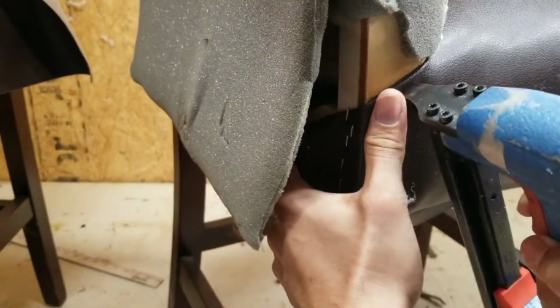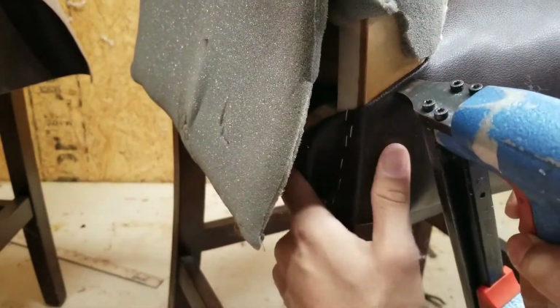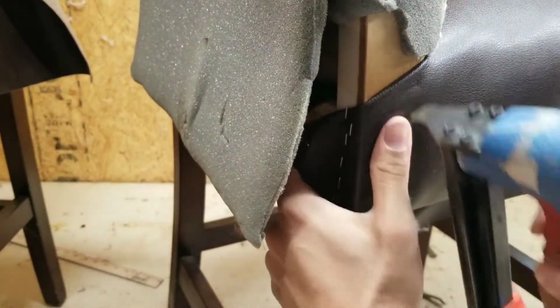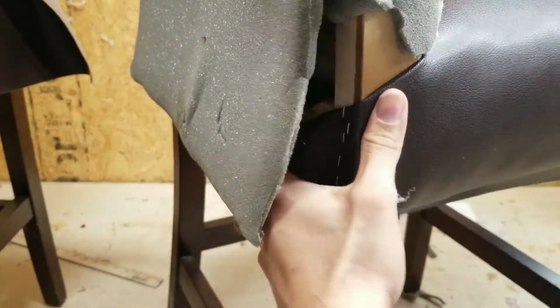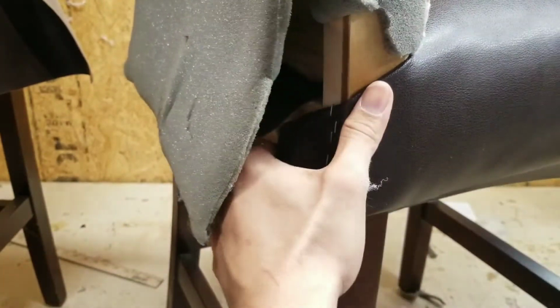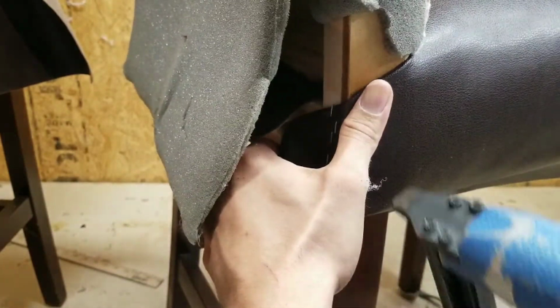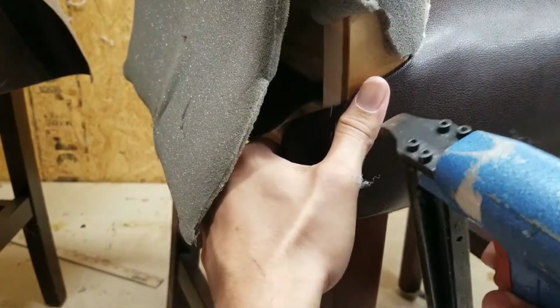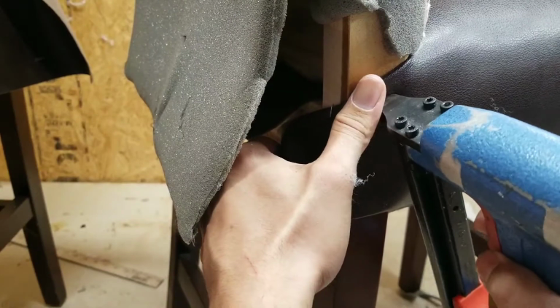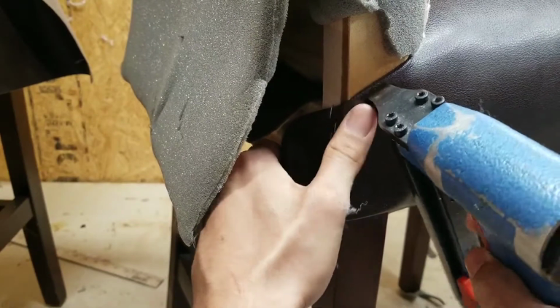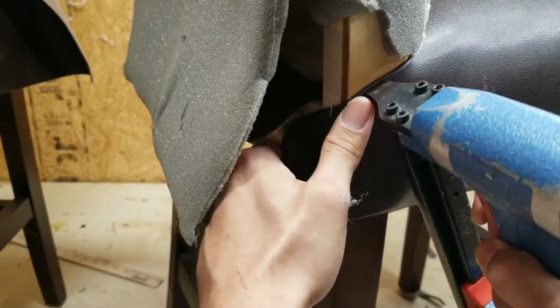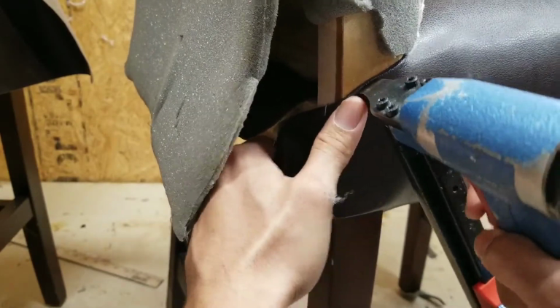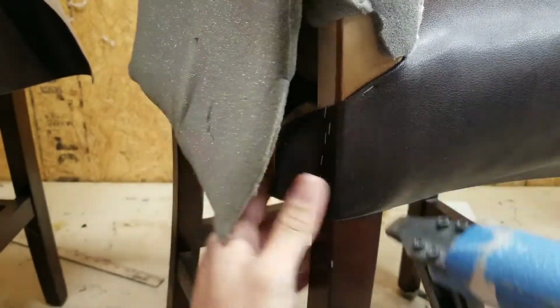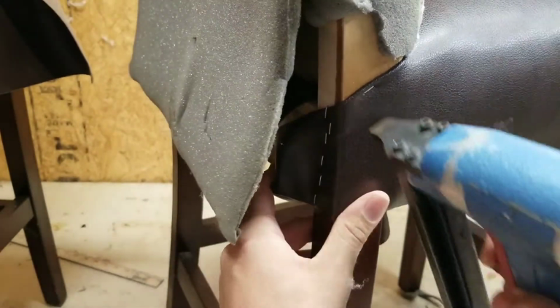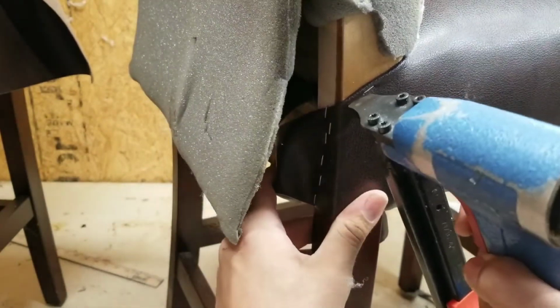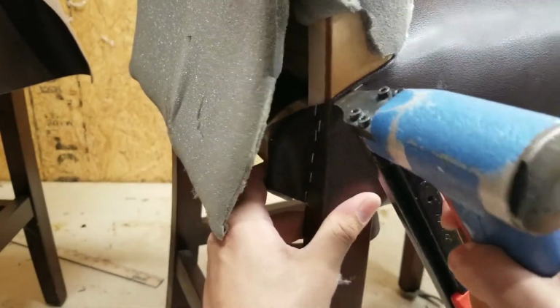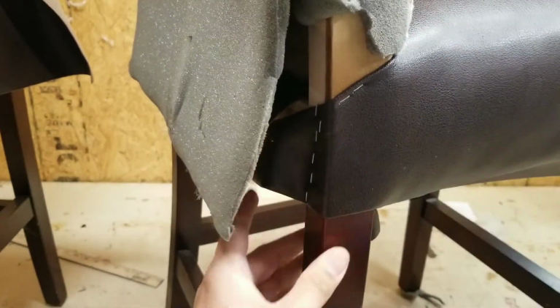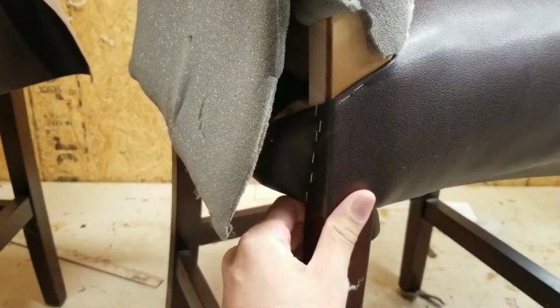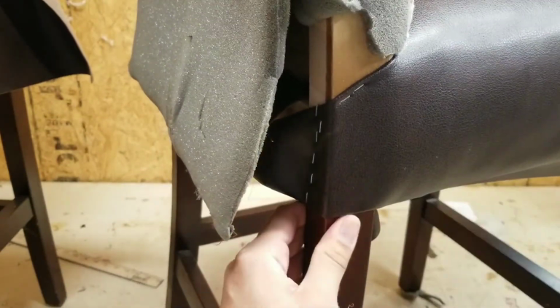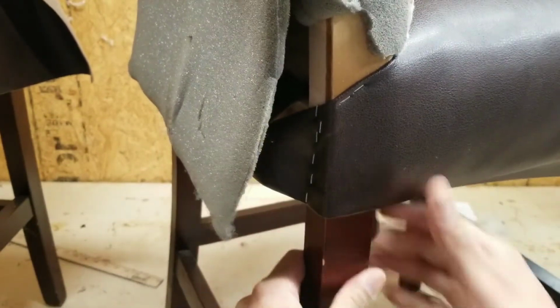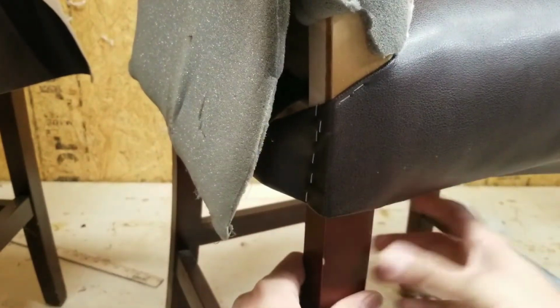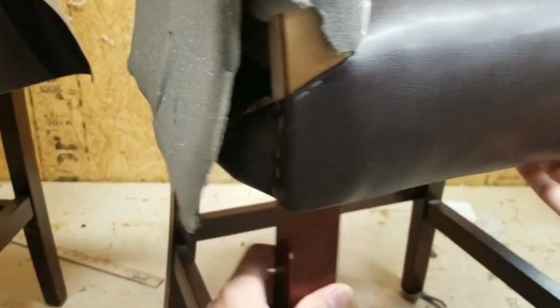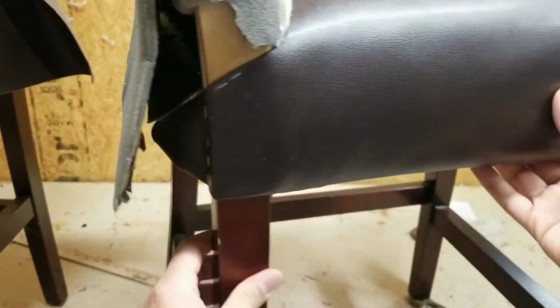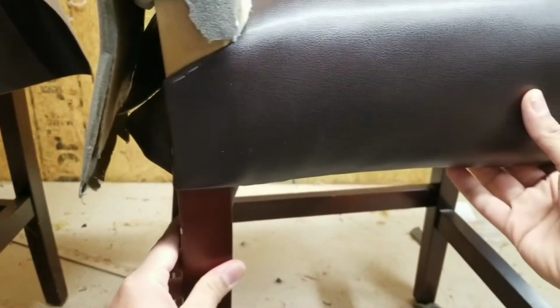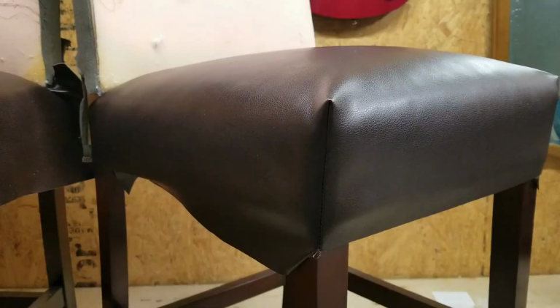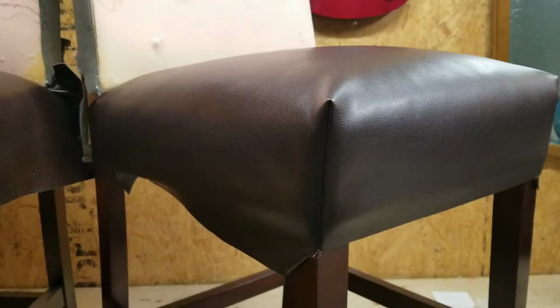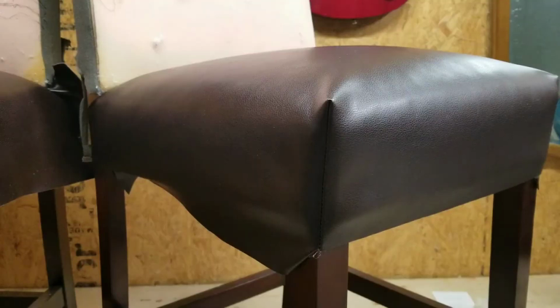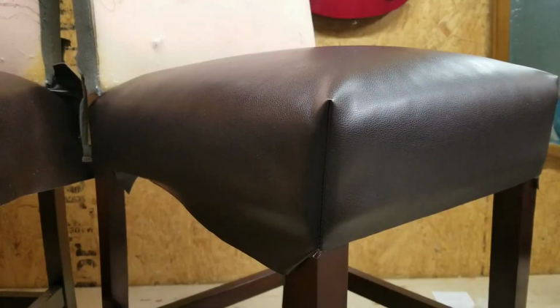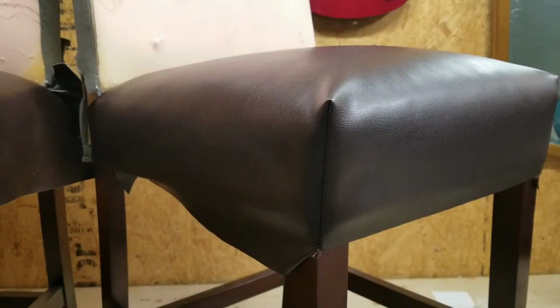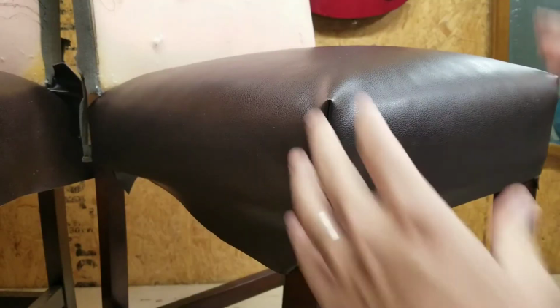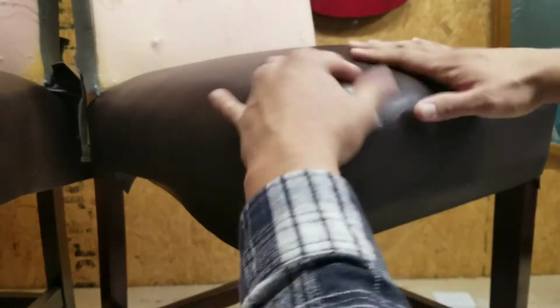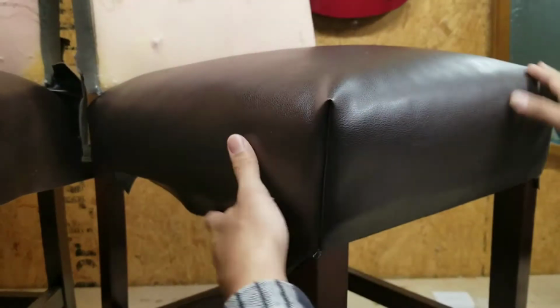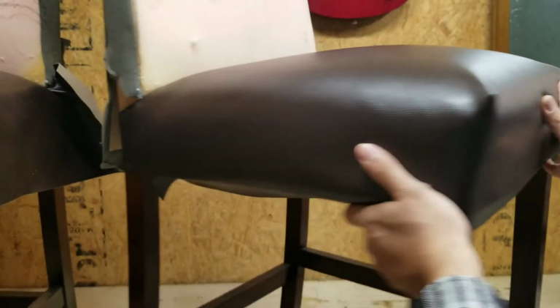To get rid of this, just pull this up a little bit. Before I get started on the front part, let's go ahead and sort this out.